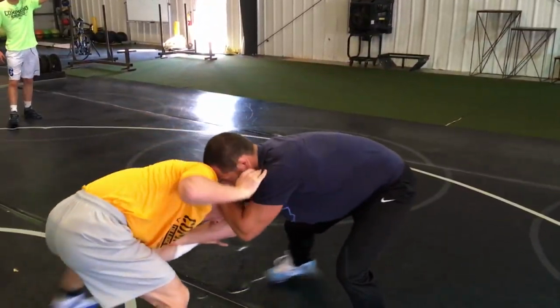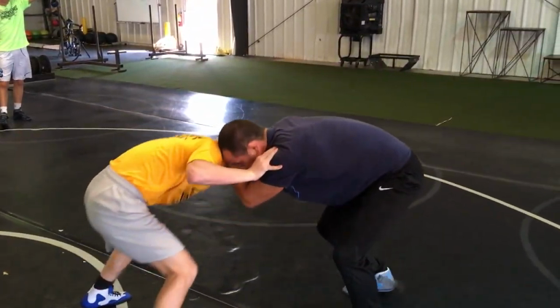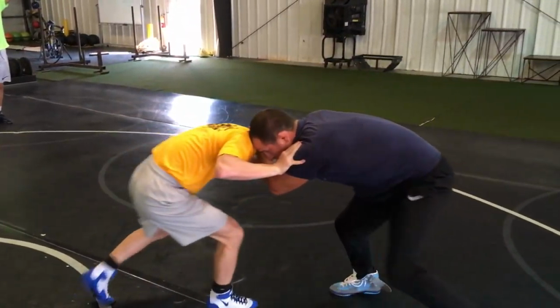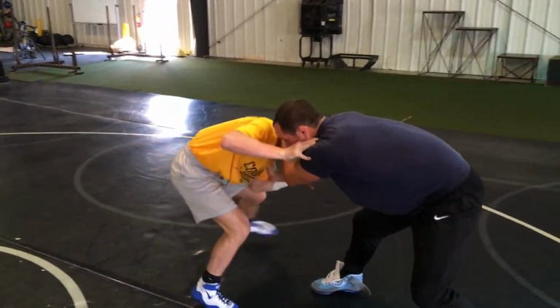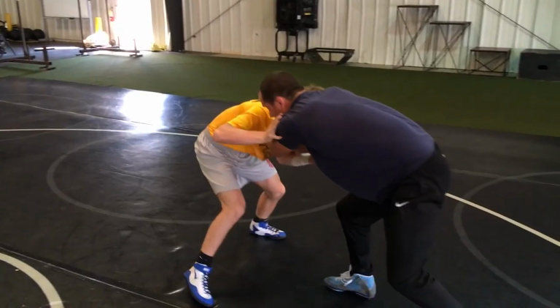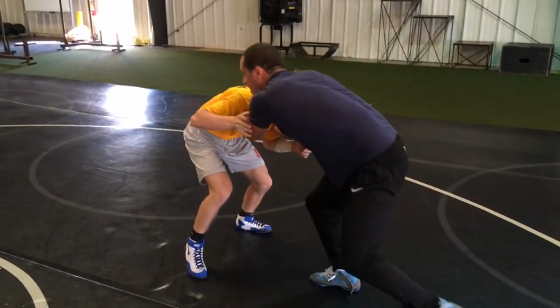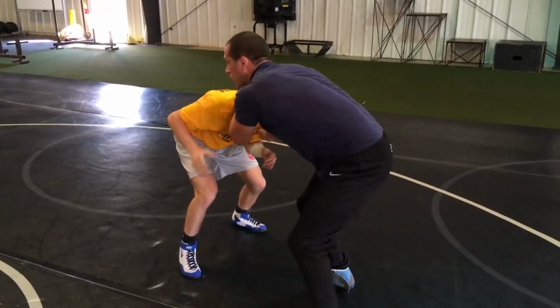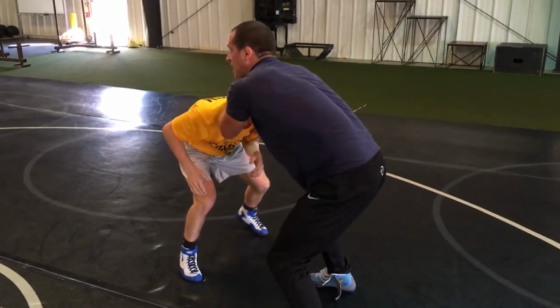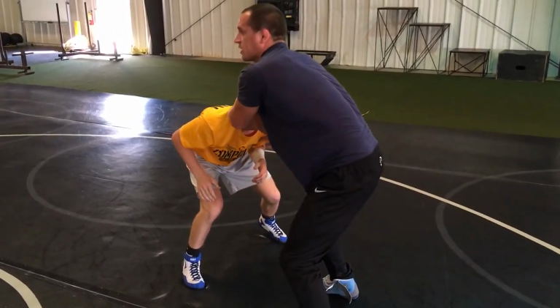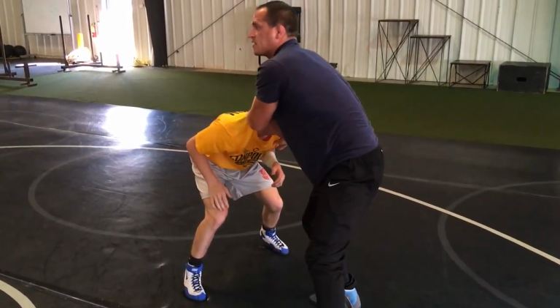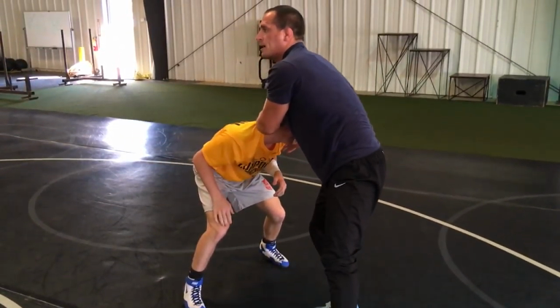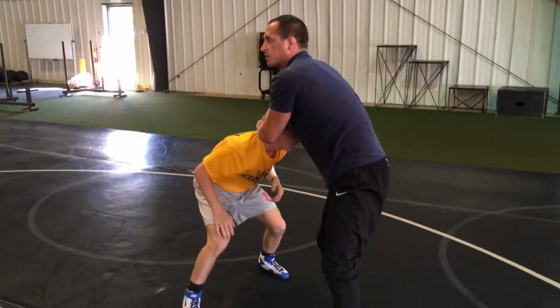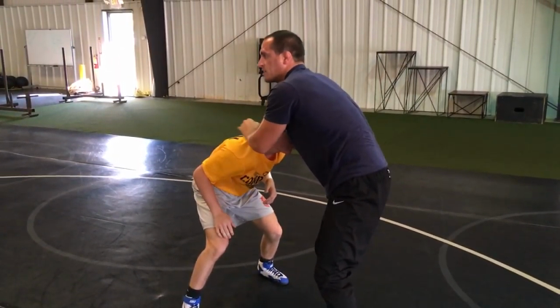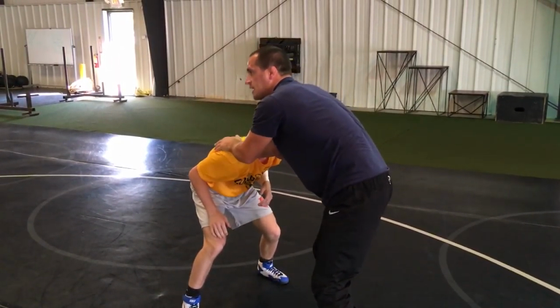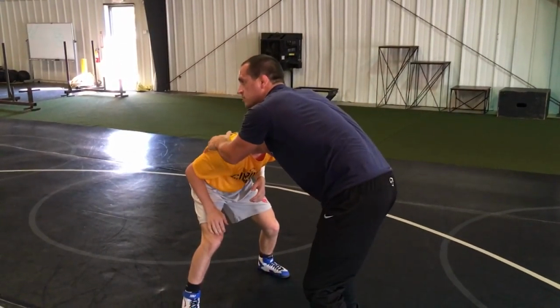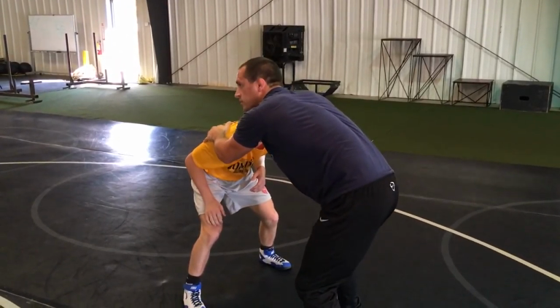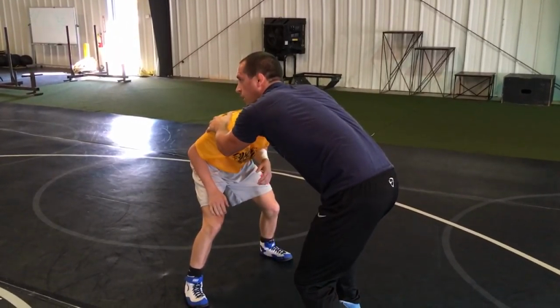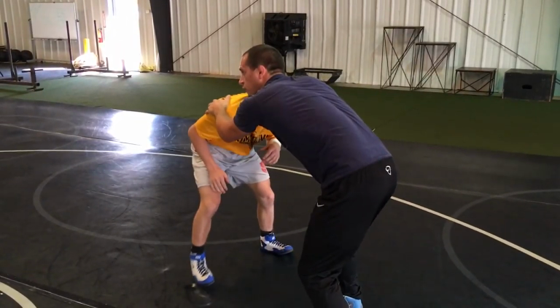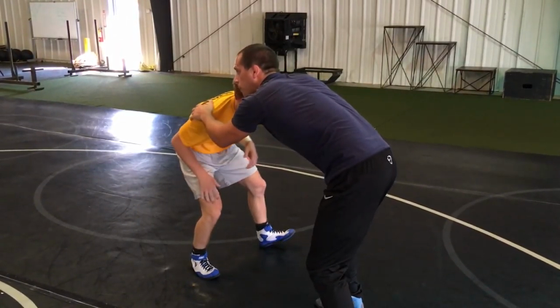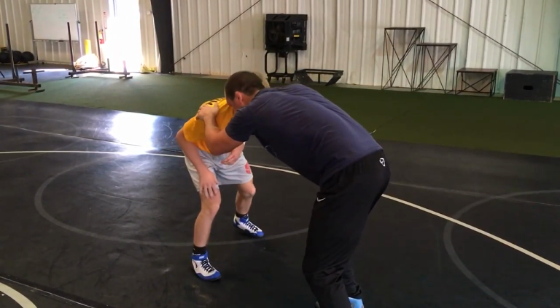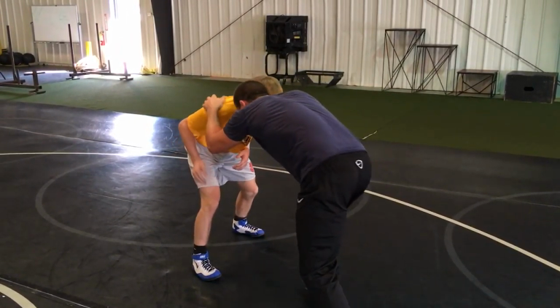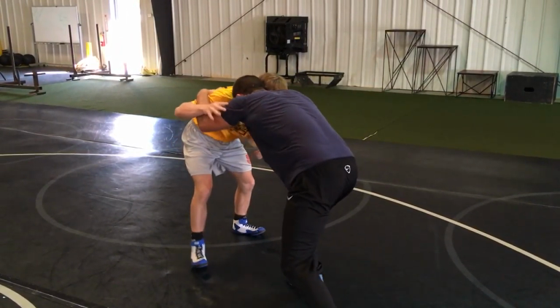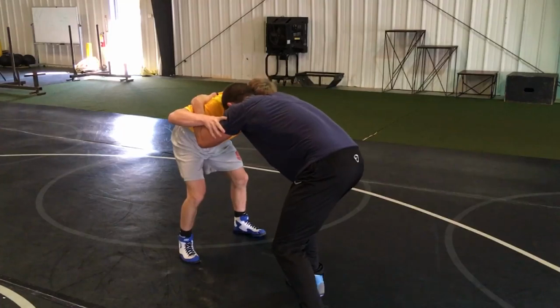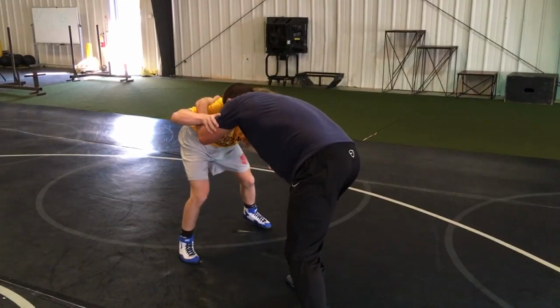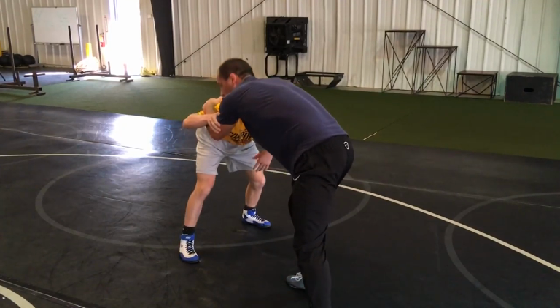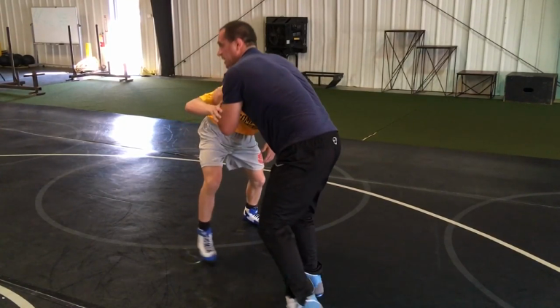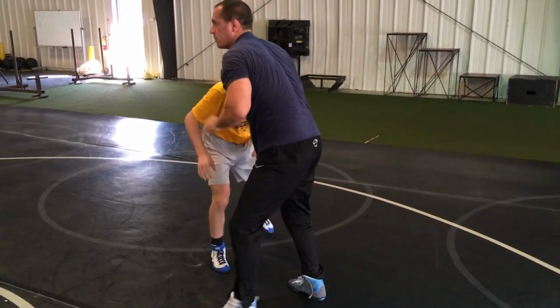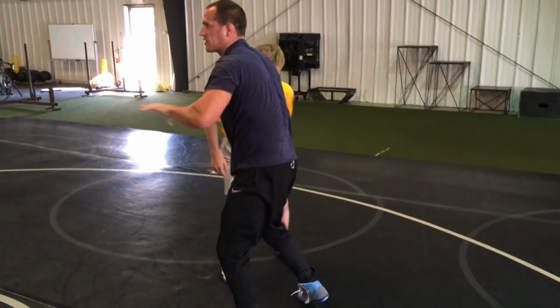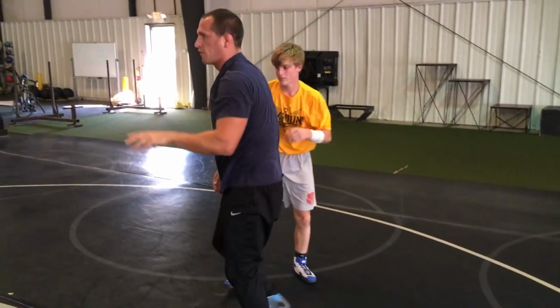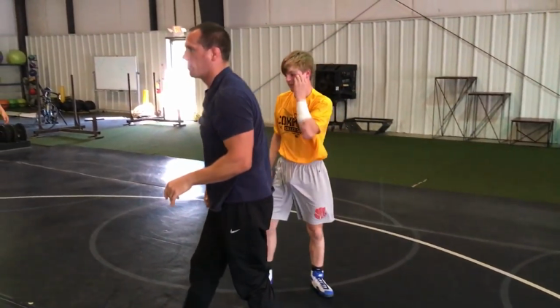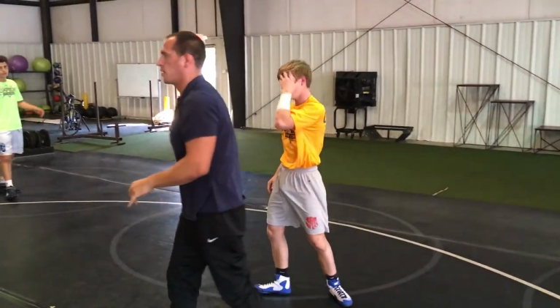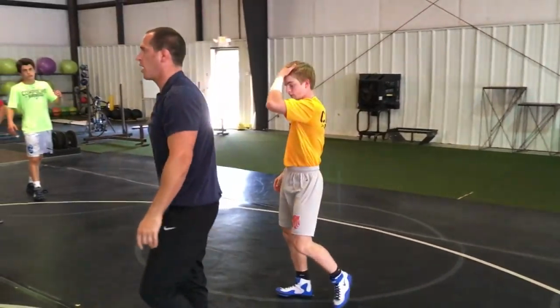Always keep your eyes on the guy's hips, on his knees, and wait for an opening to shoot. We'll get into some fake stuff here in a minute.